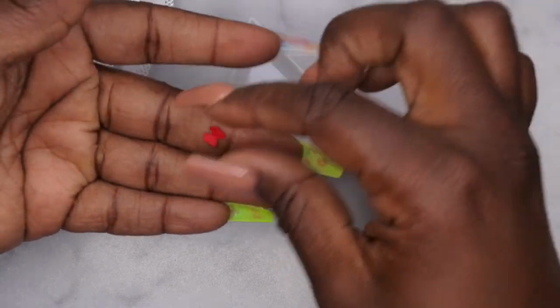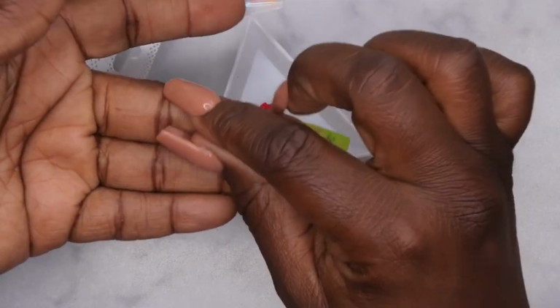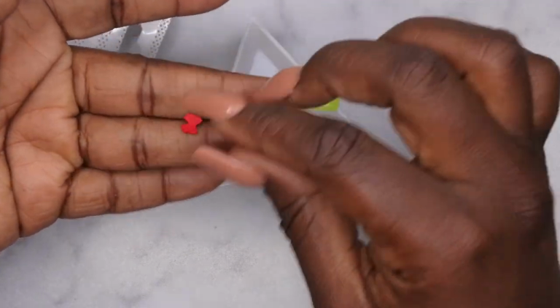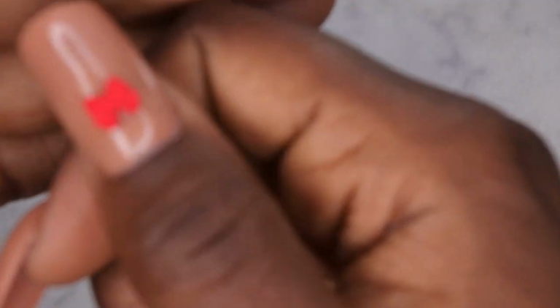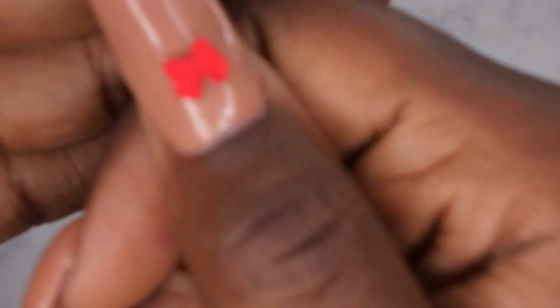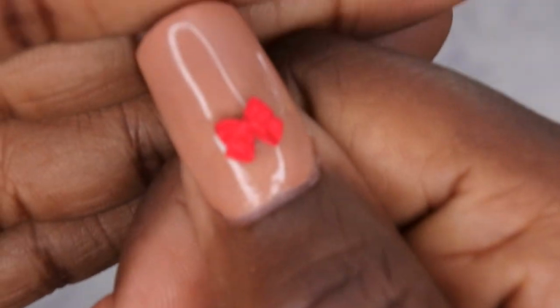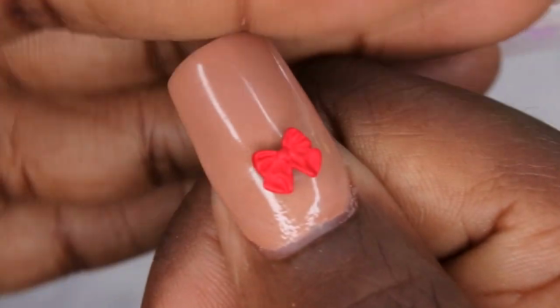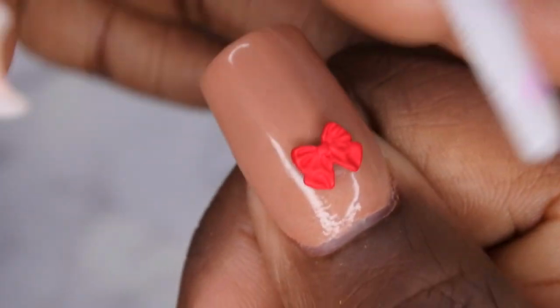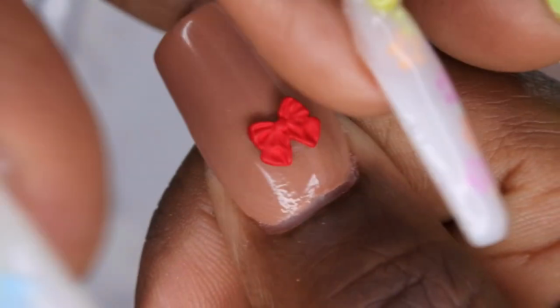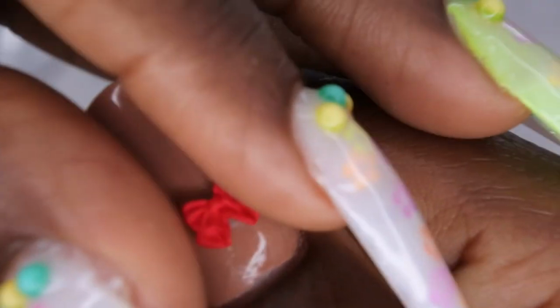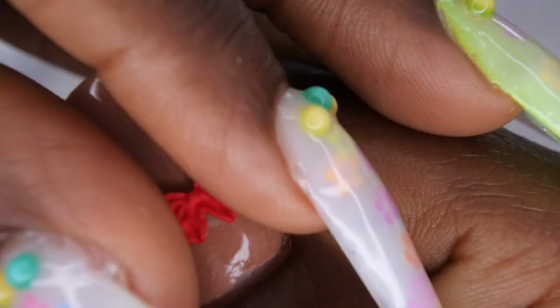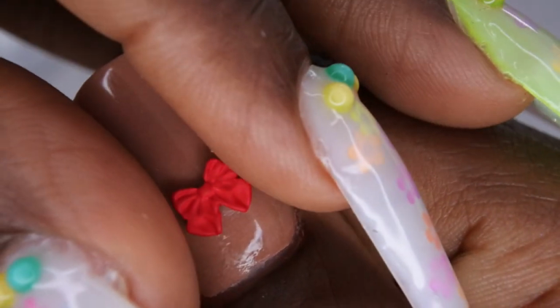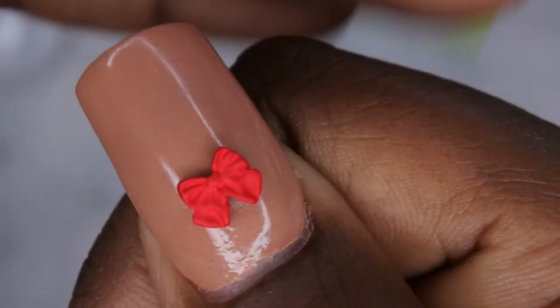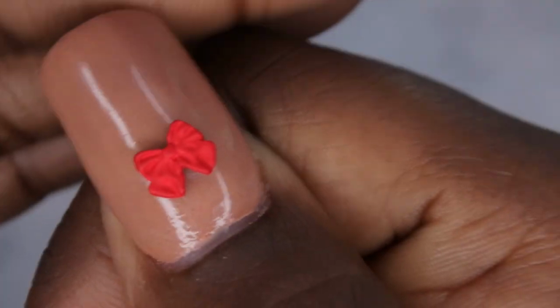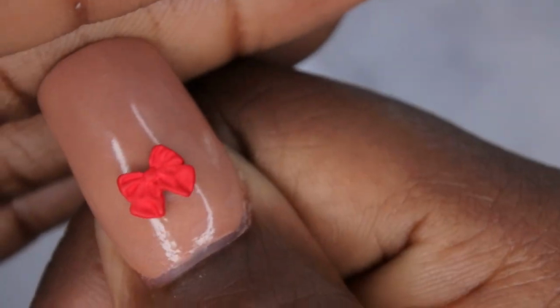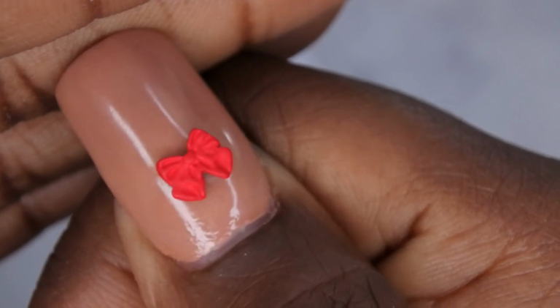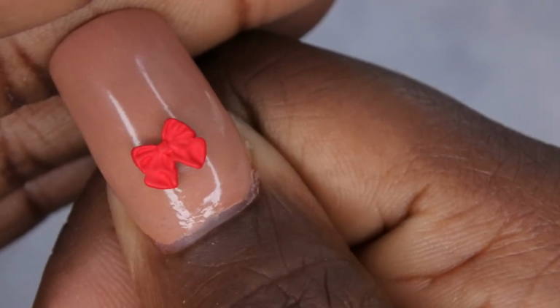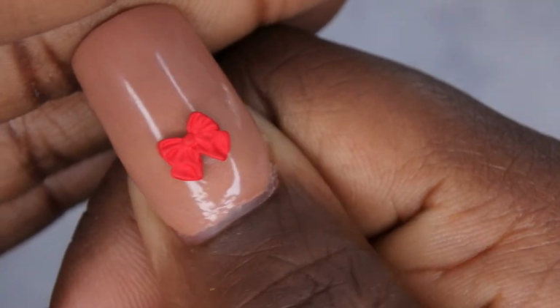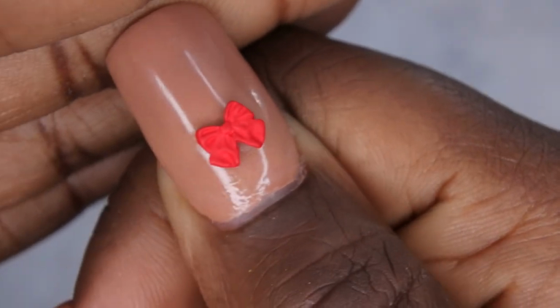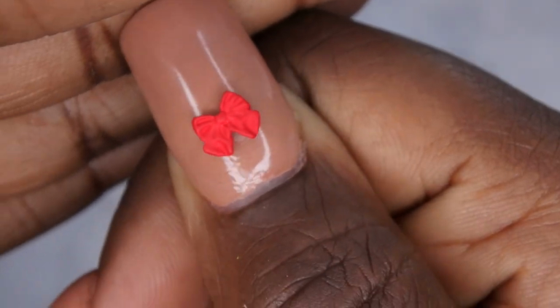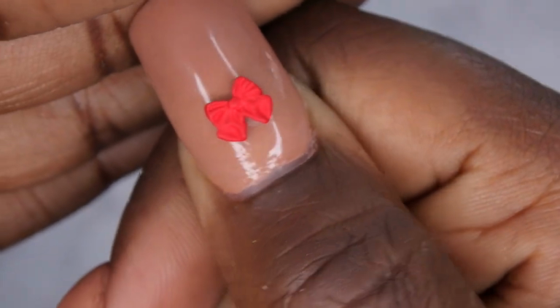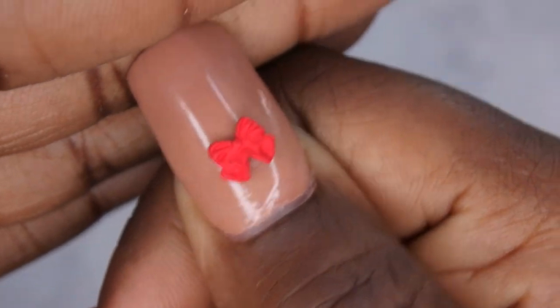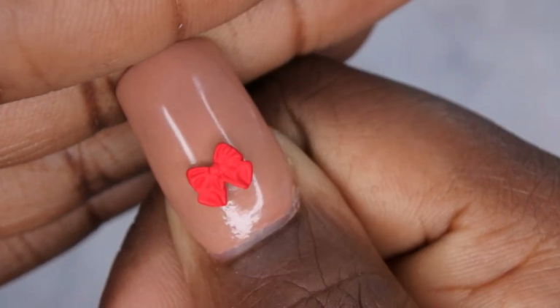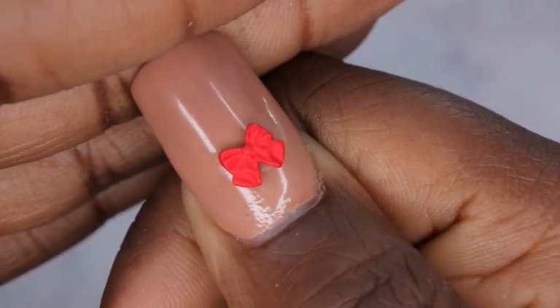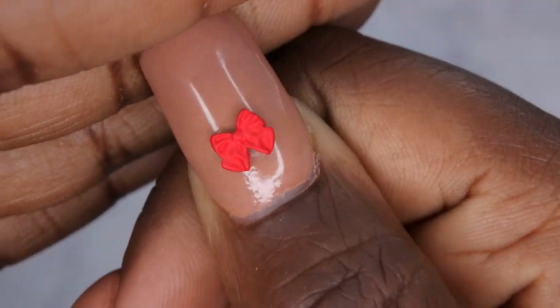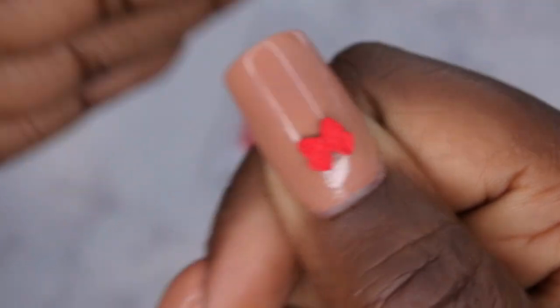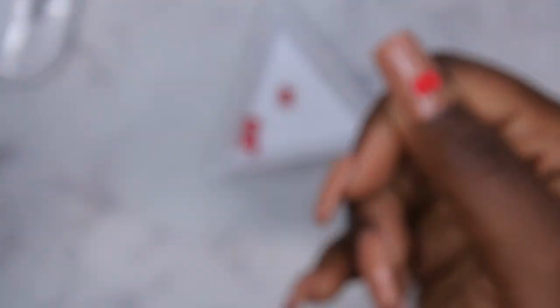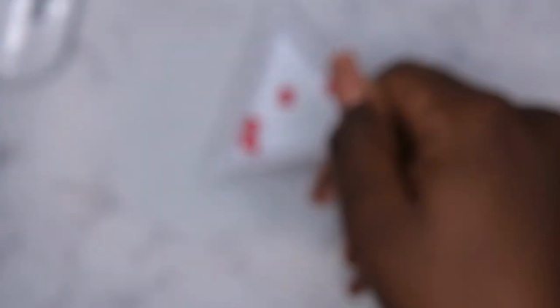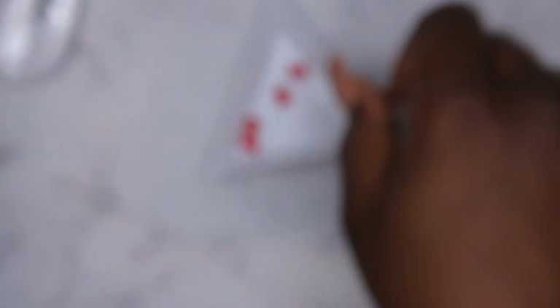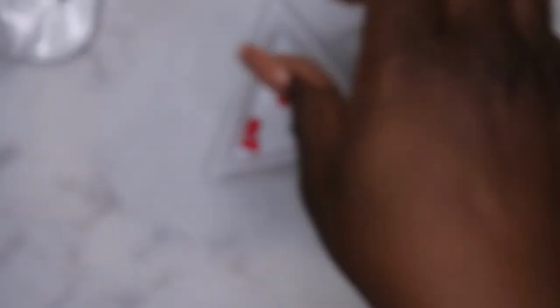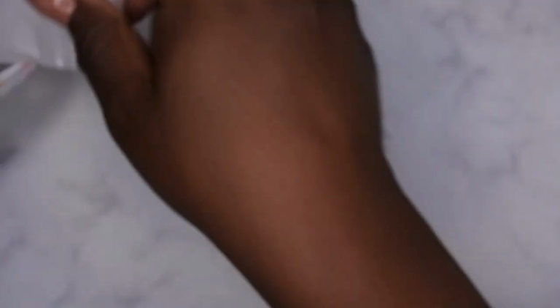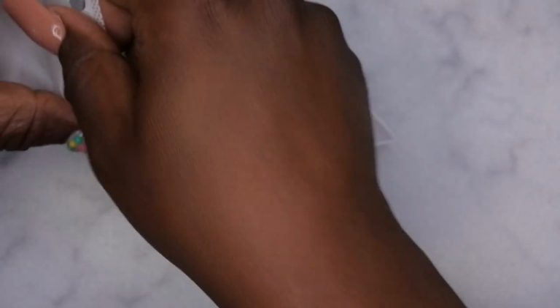That's really cute — this is what it would look like on the nail. Isn't that adorable? Yeah, I like that. So I have these red bow ties.